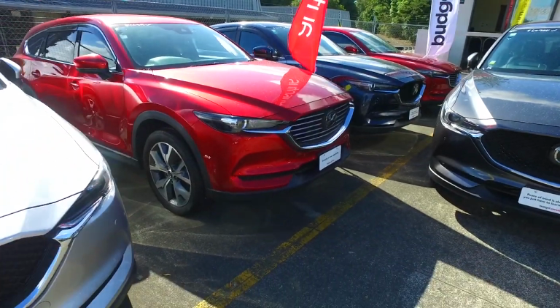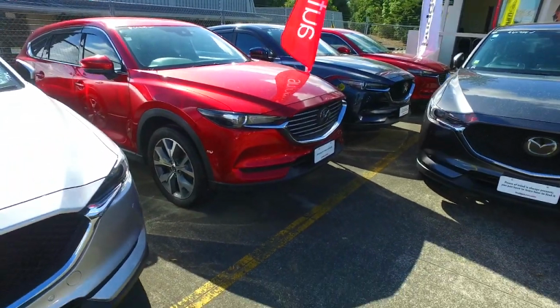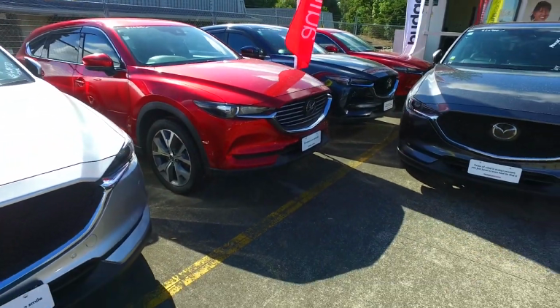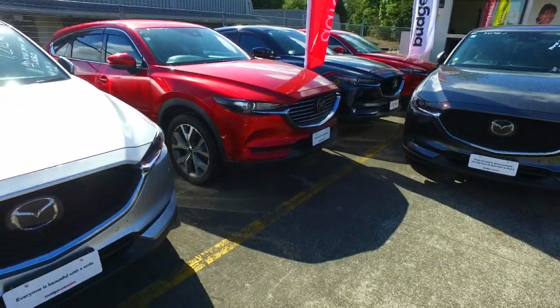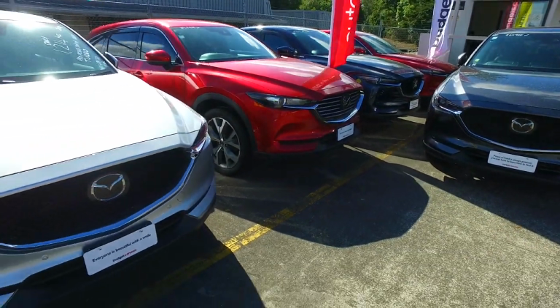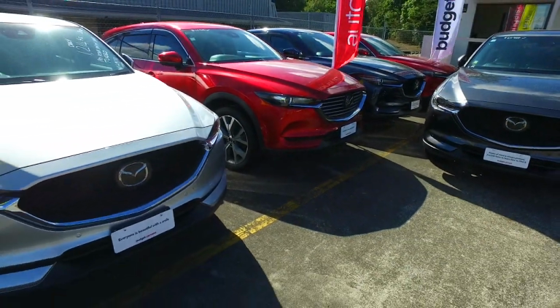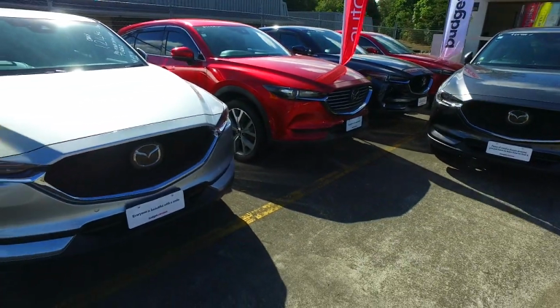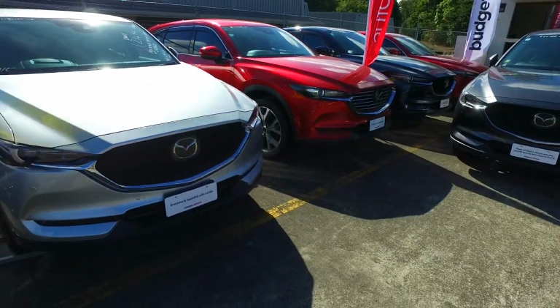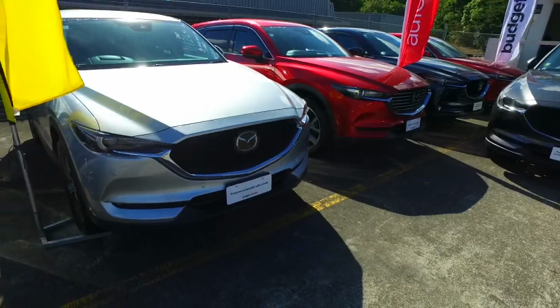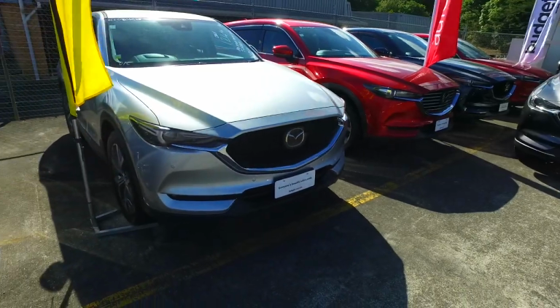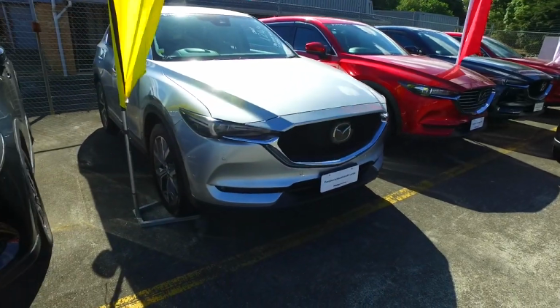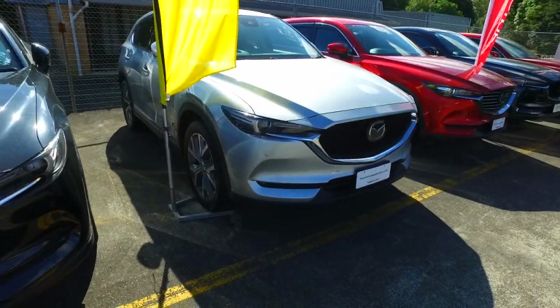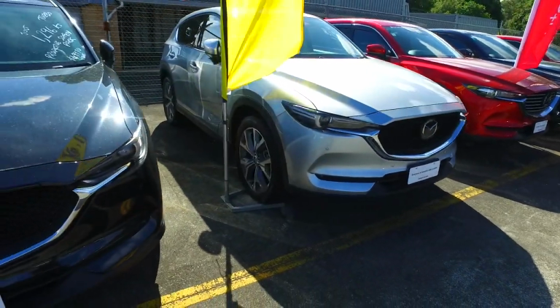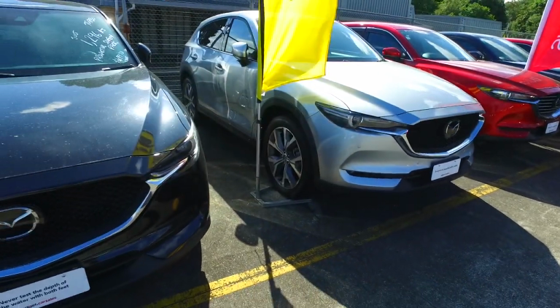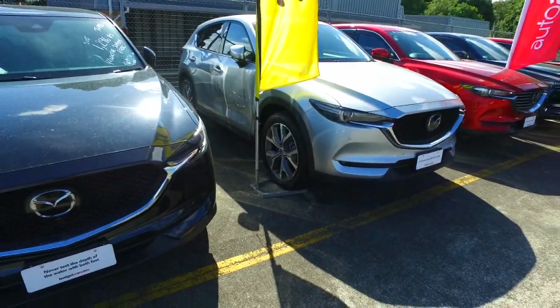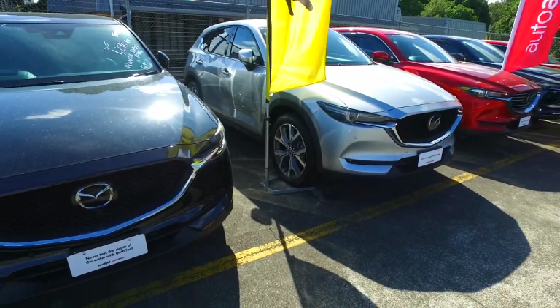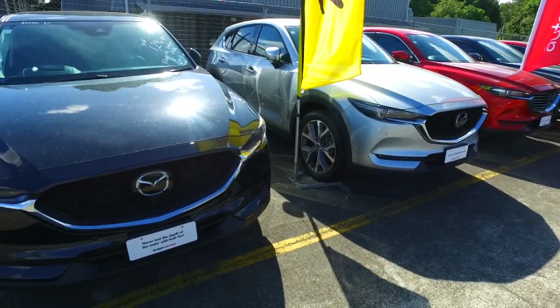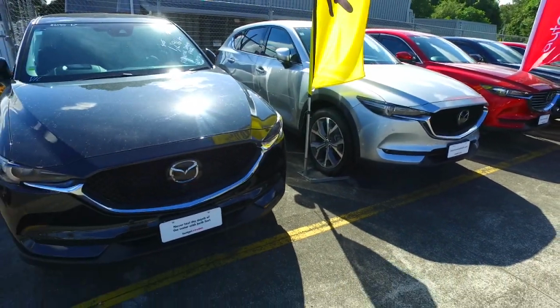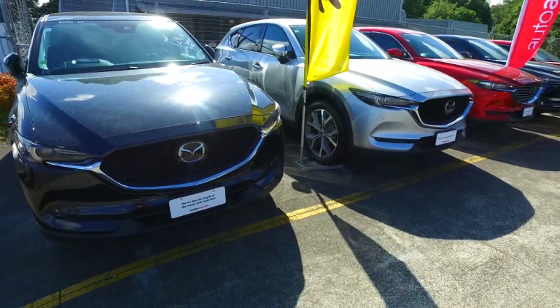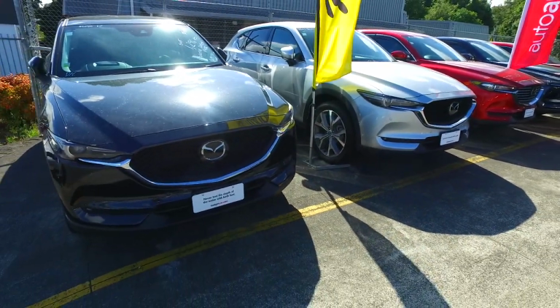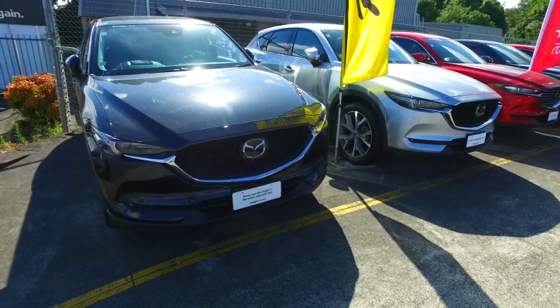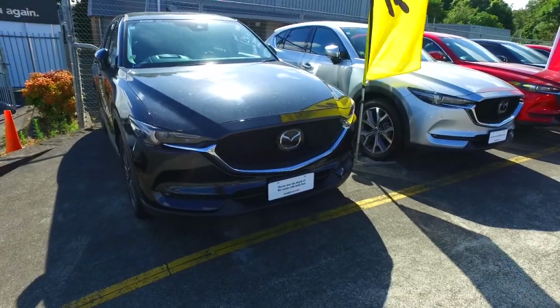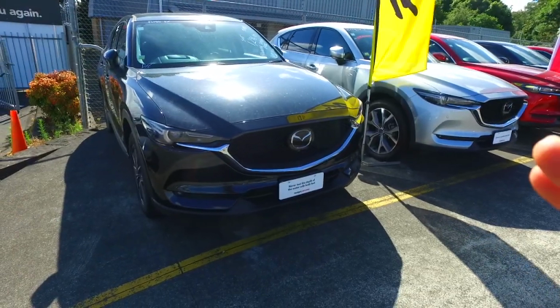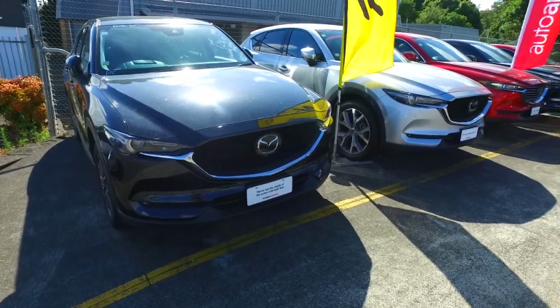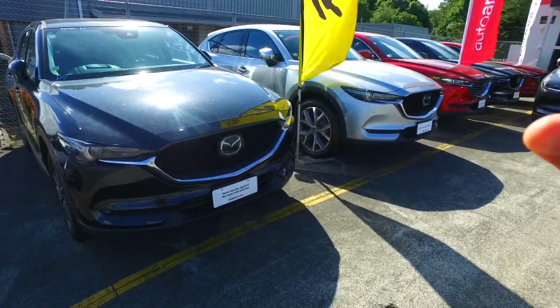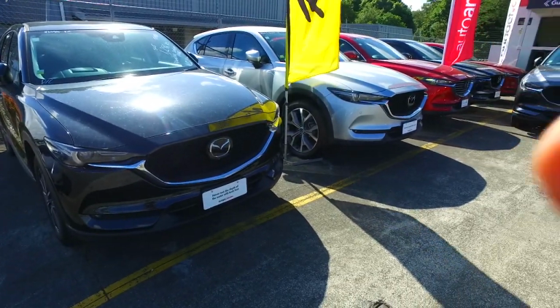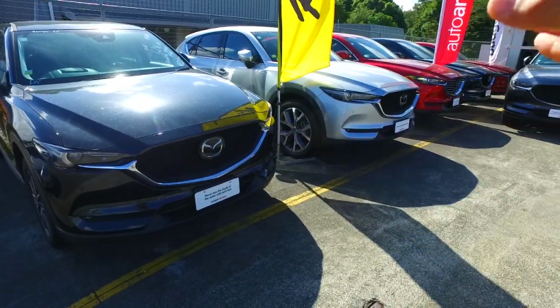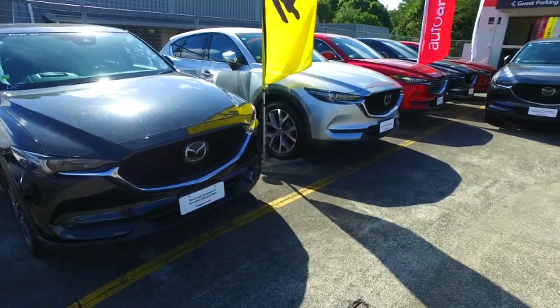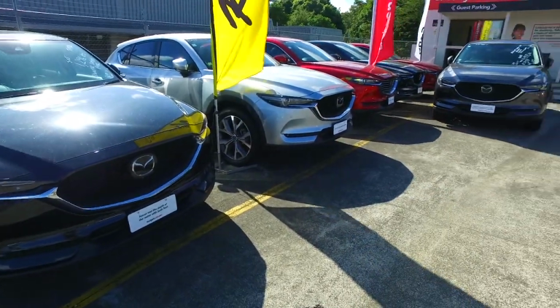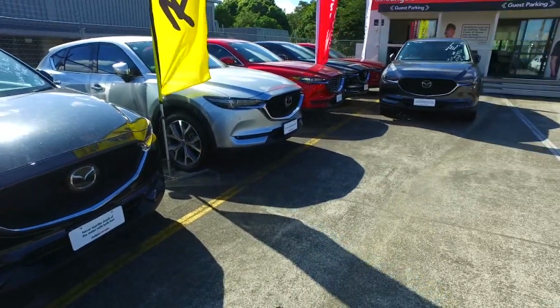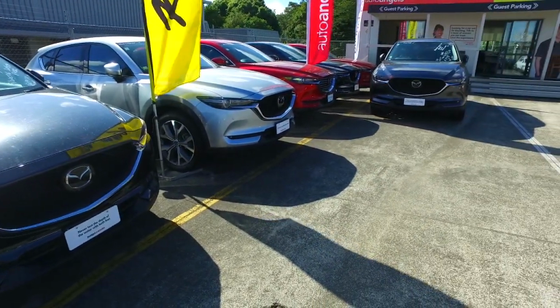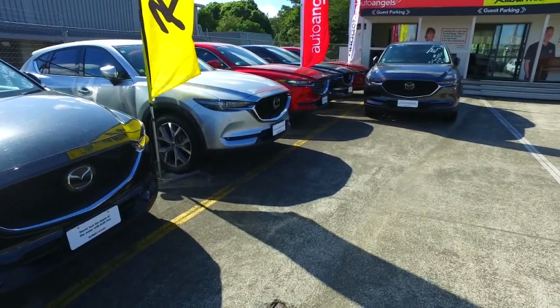I will actually send through a link I came across on carsguide.com.au, an Australian based website, in regards to the CX-8 and the CX-9s. It looks like the CX-5 and the CX-9 — you've got medium and large — and the CX-8s are bang in the middle there.